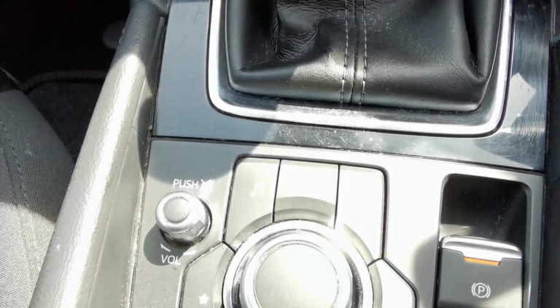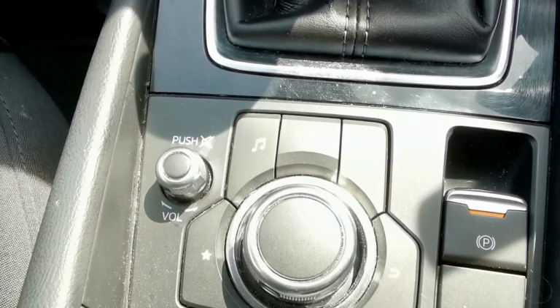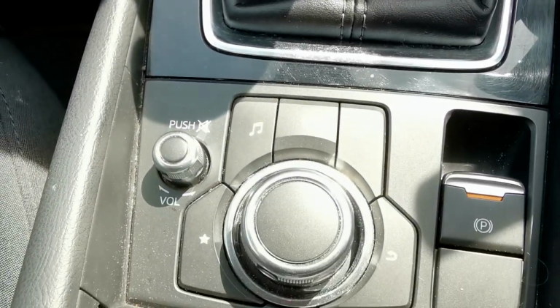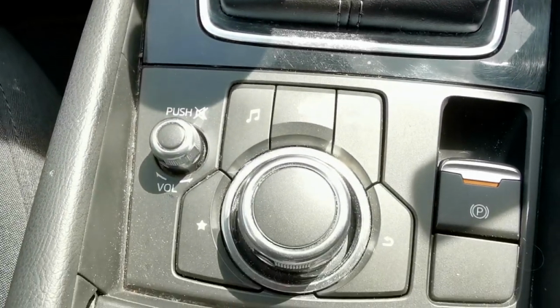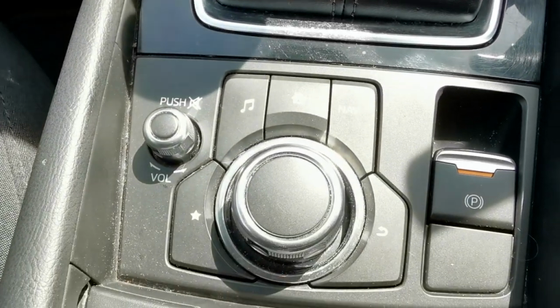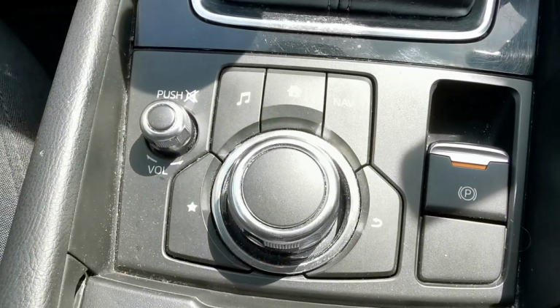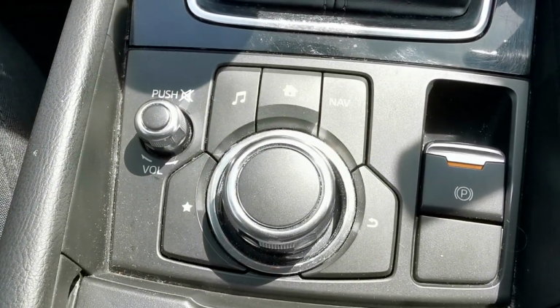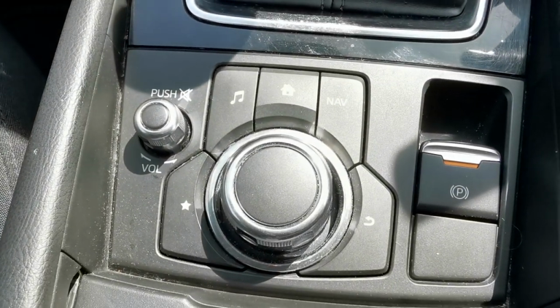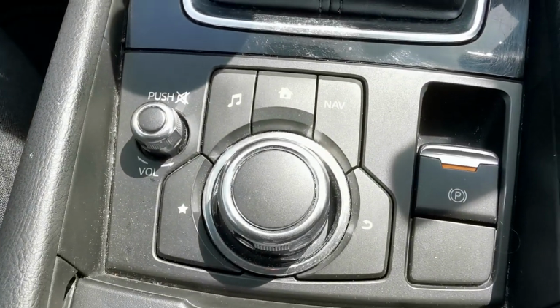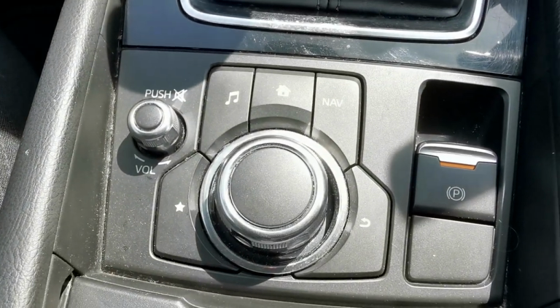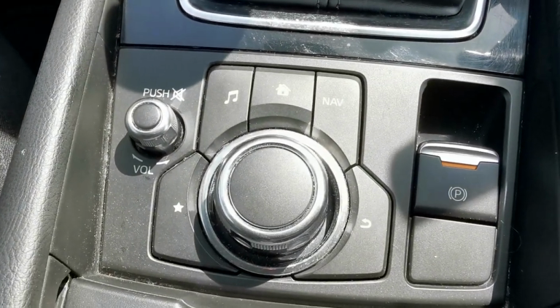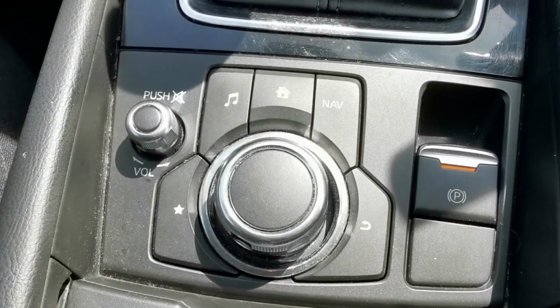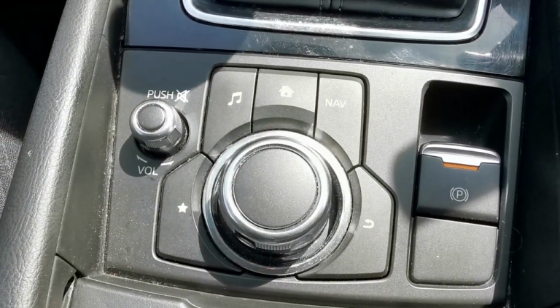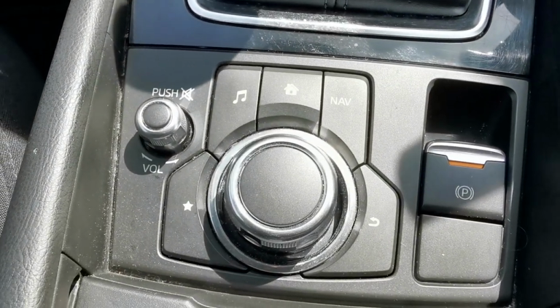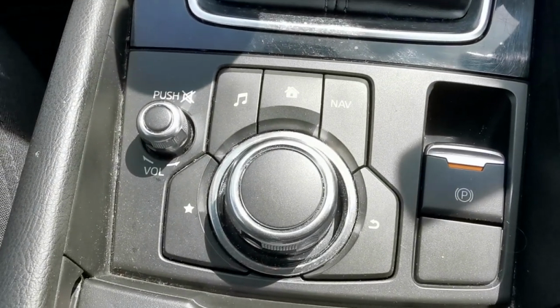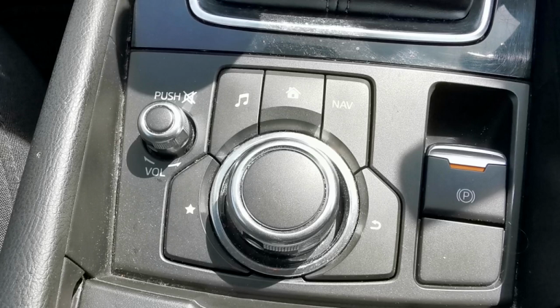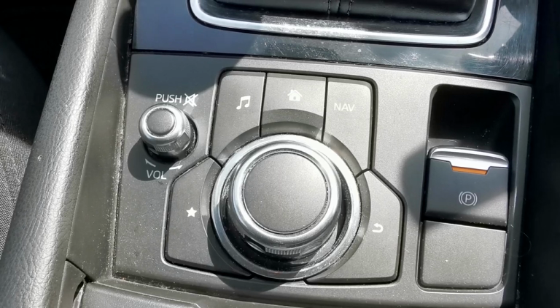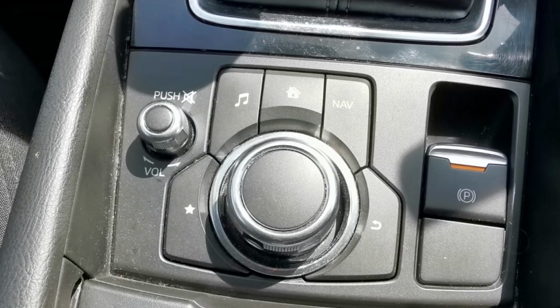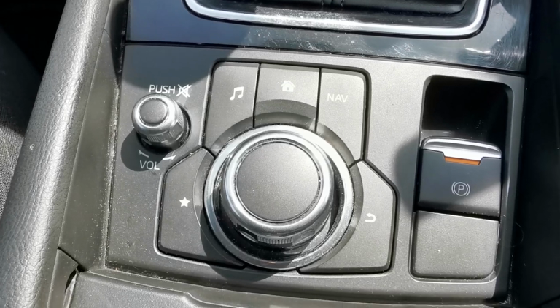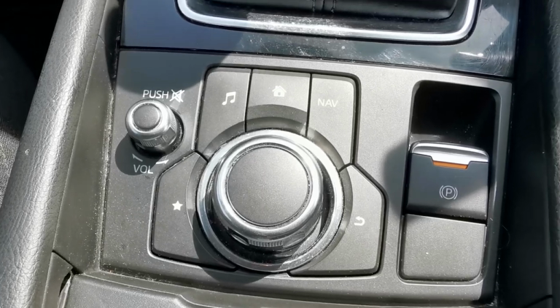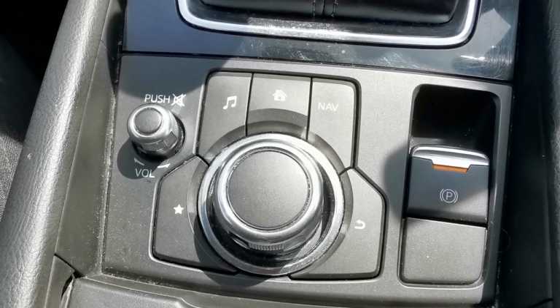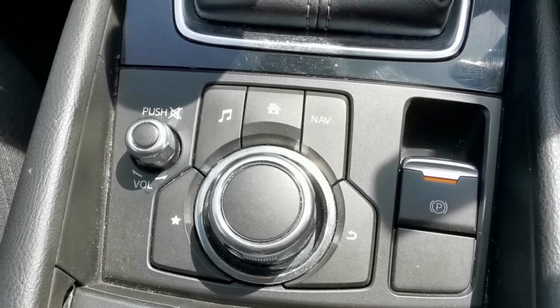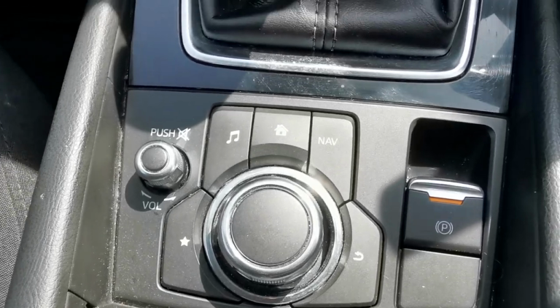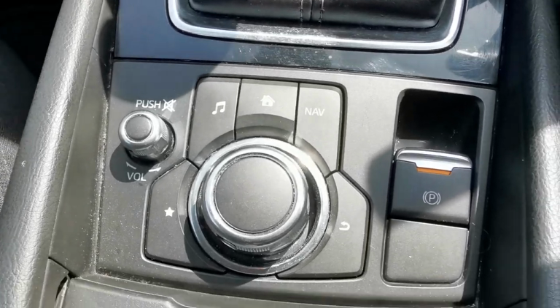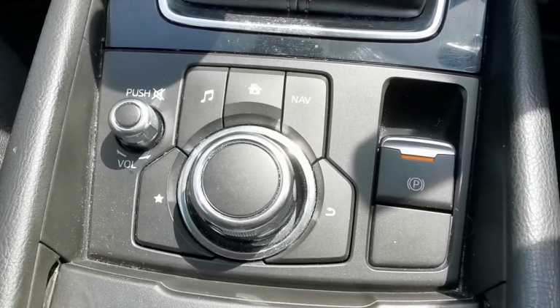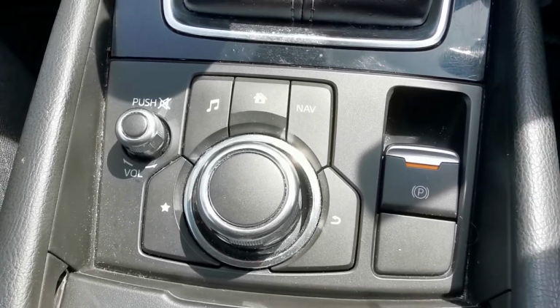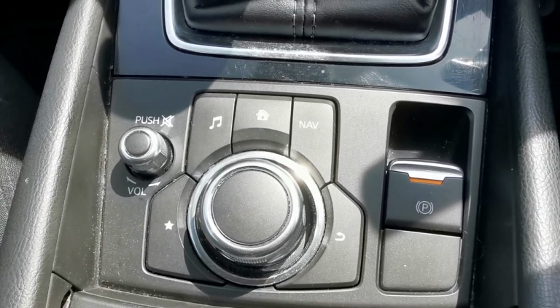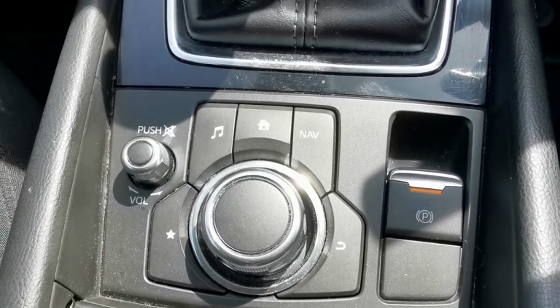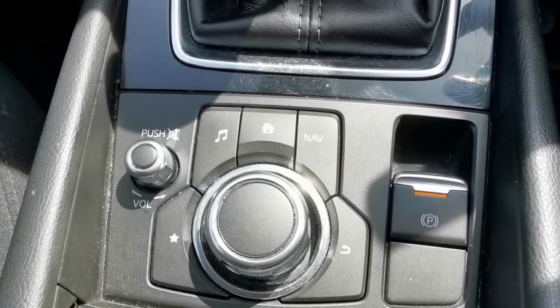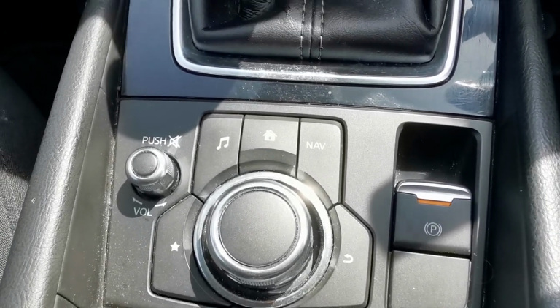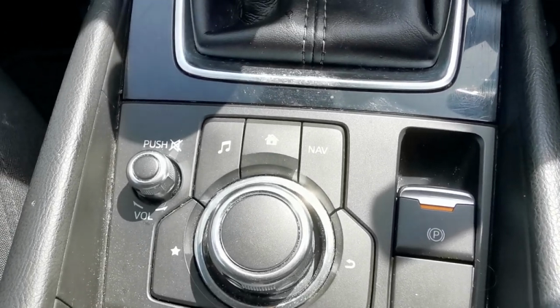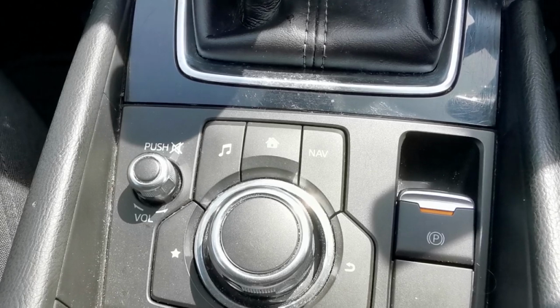On the centre console you've got the controls for the media system — the small dial is the volume control and the large dial selects which function you want to use.